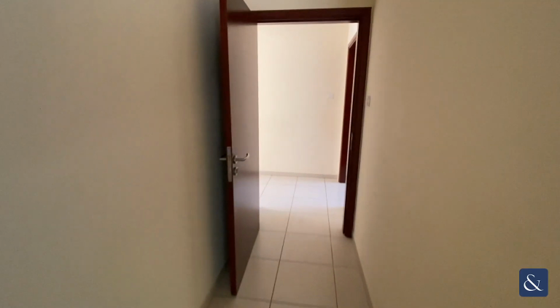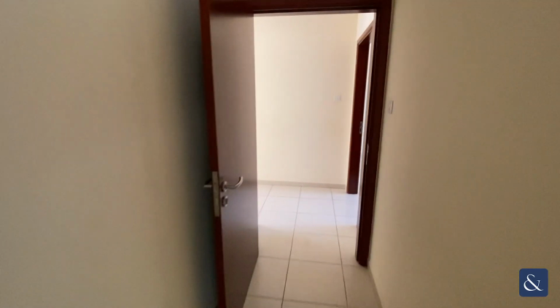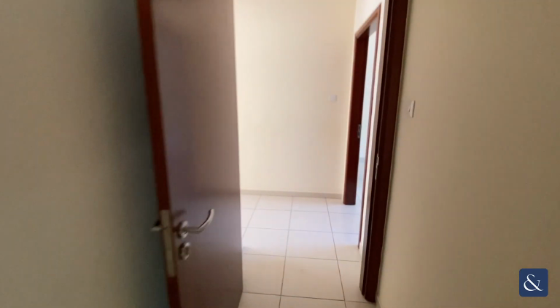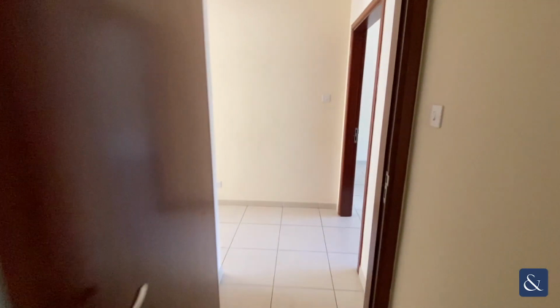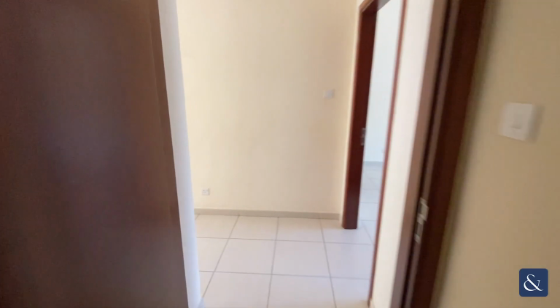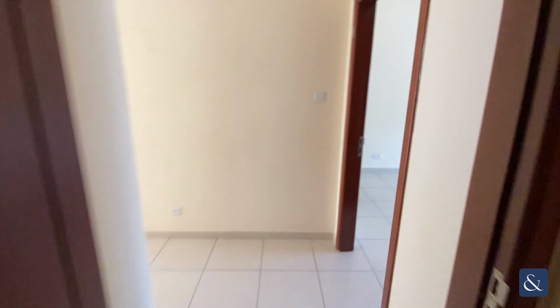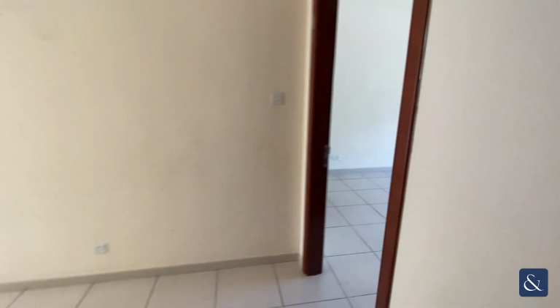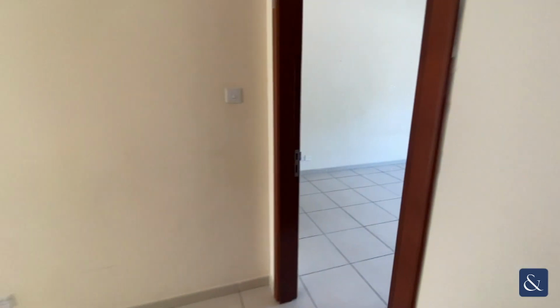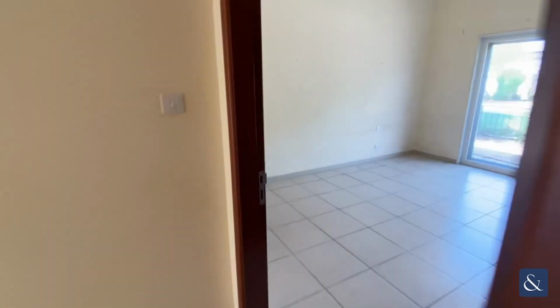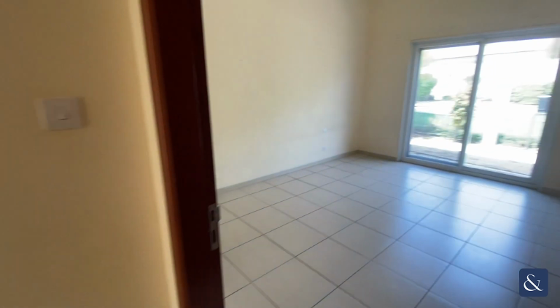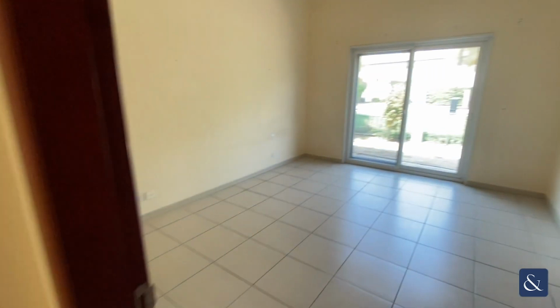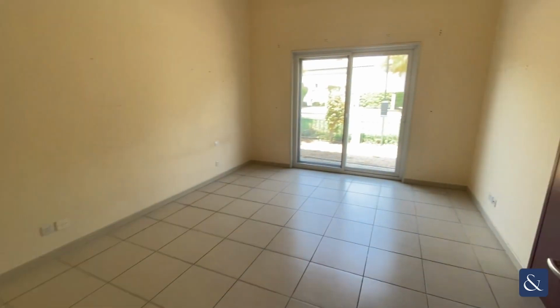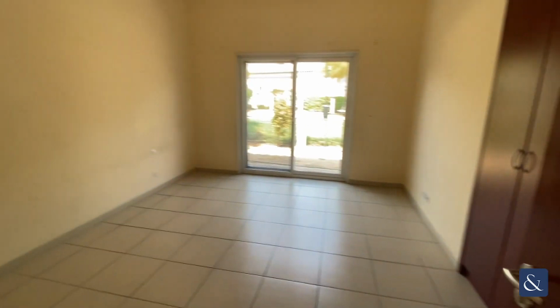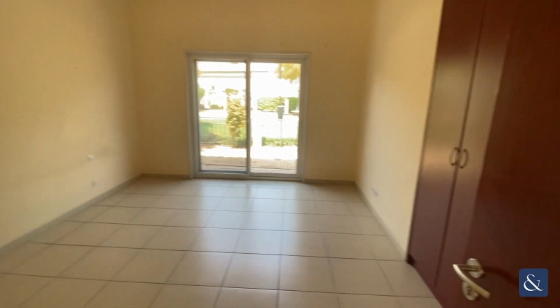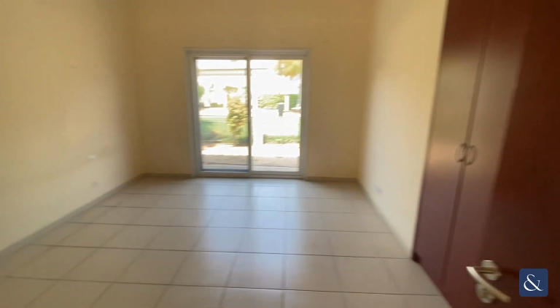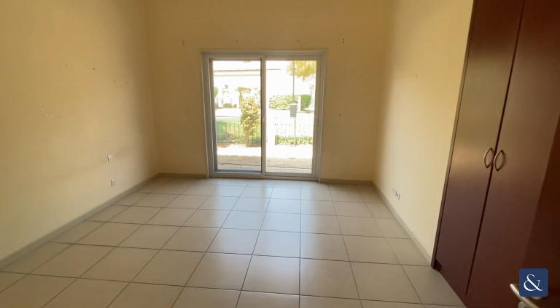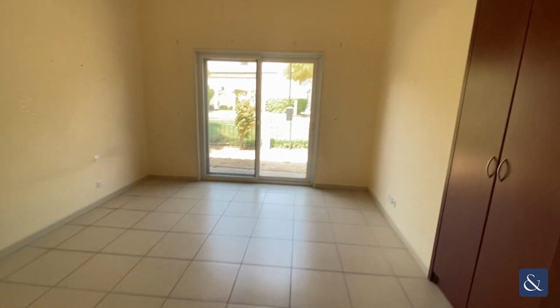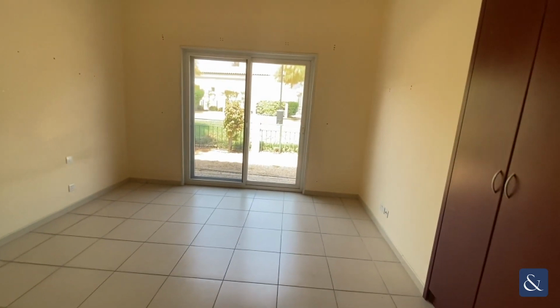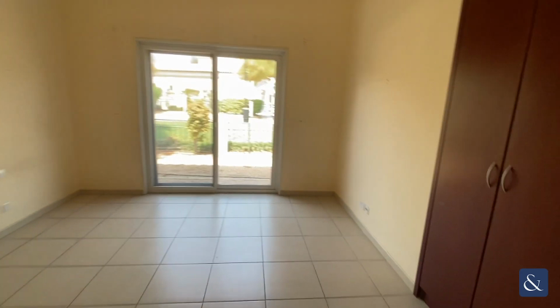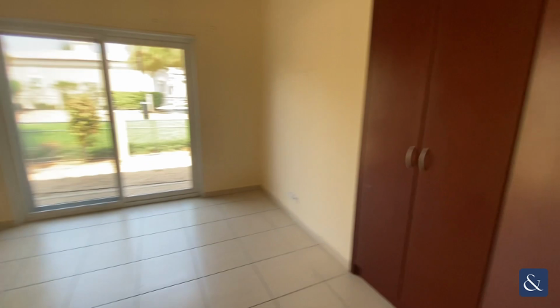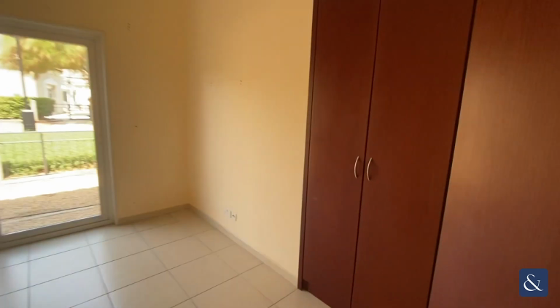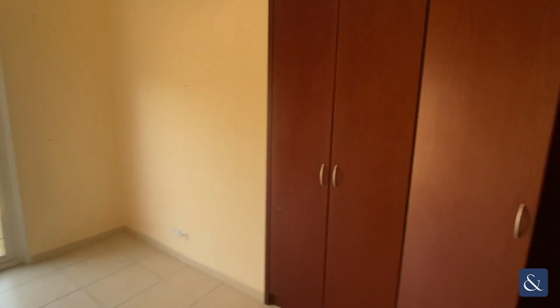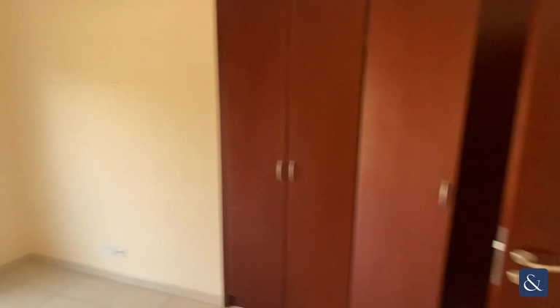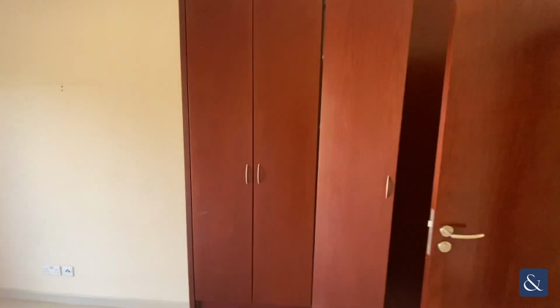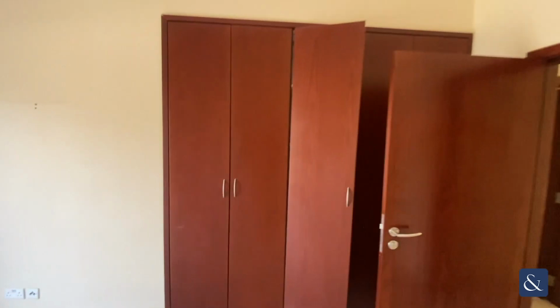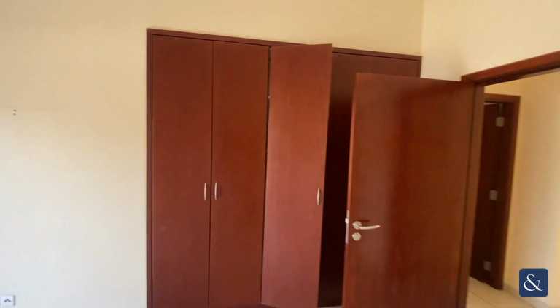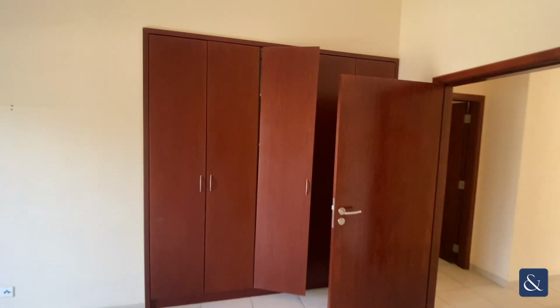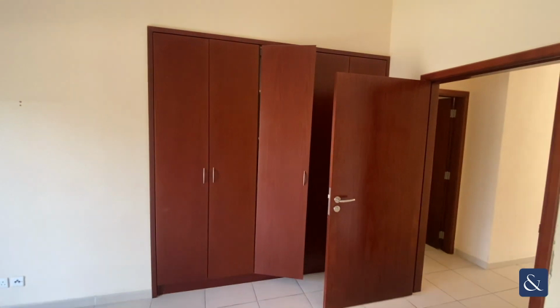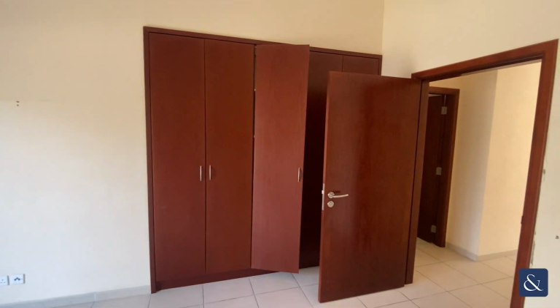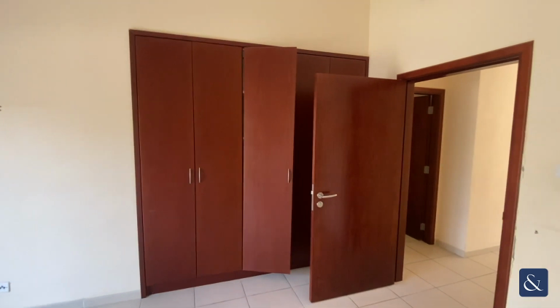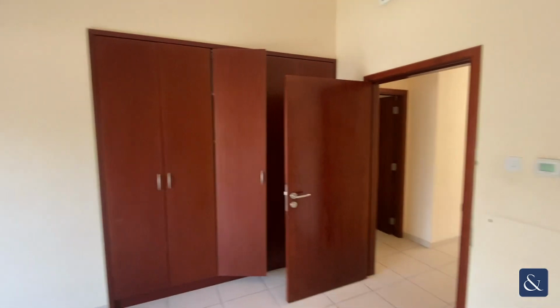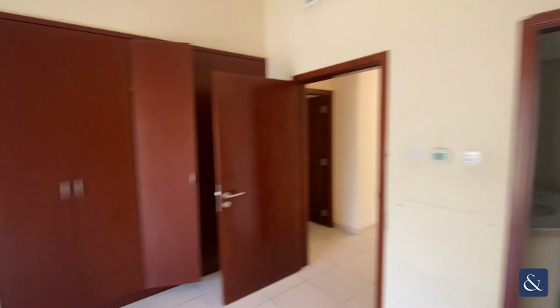Leading on to the fourth bedroom, which is another guest bedroom — a good size, nice and light, with storage.